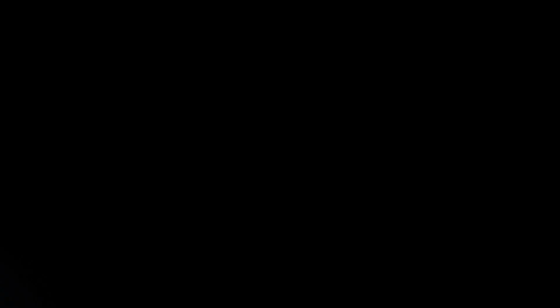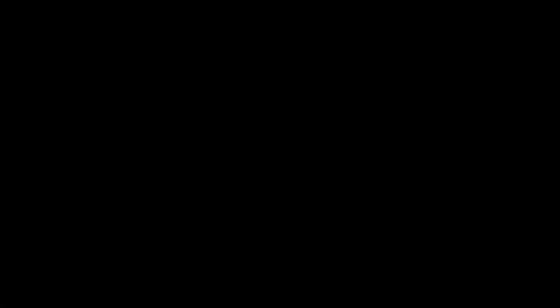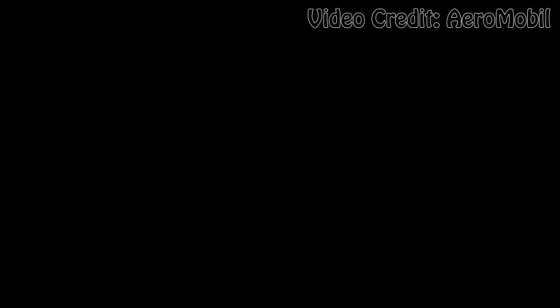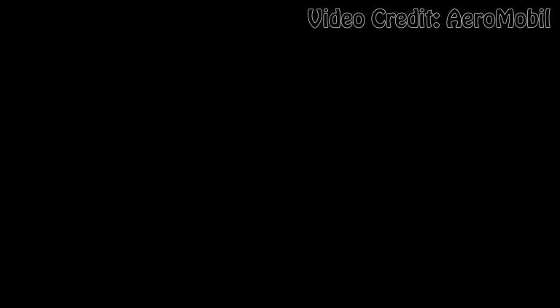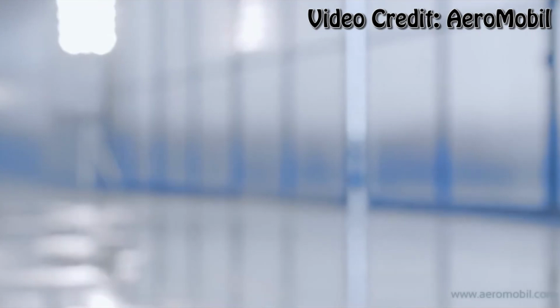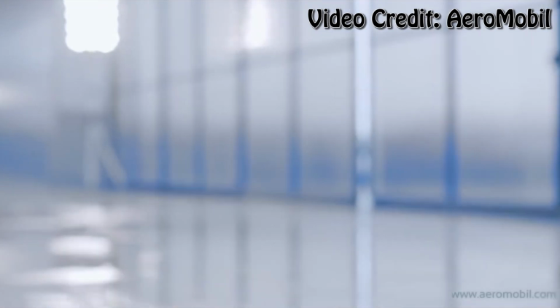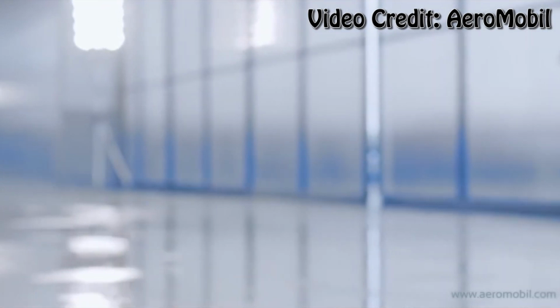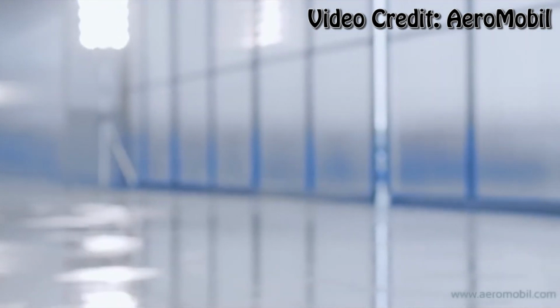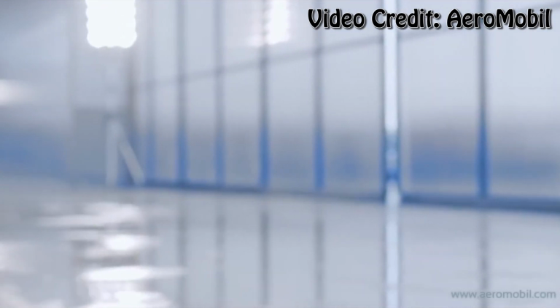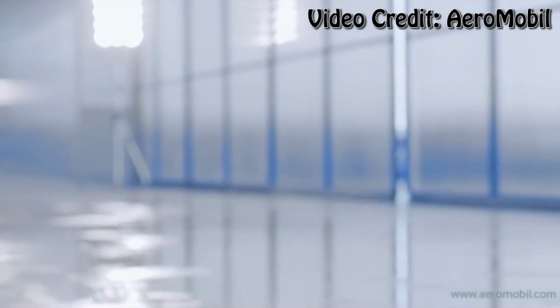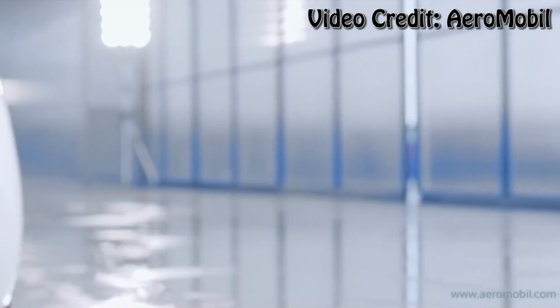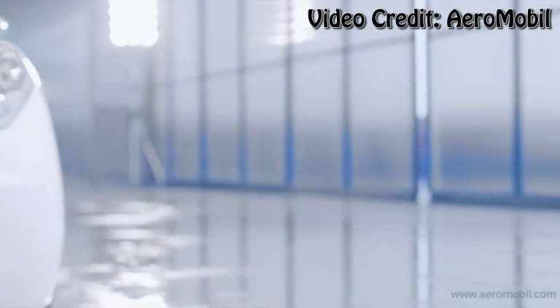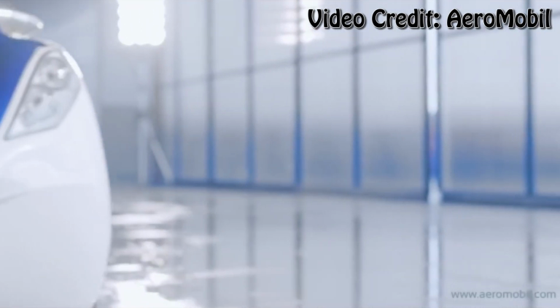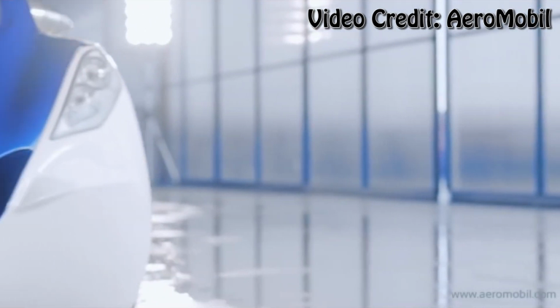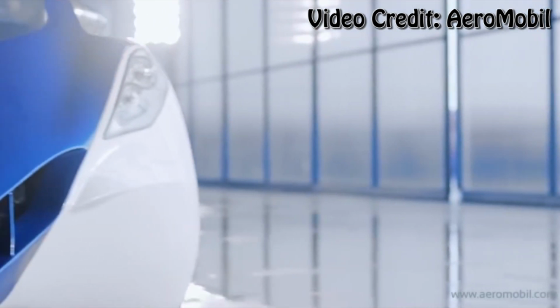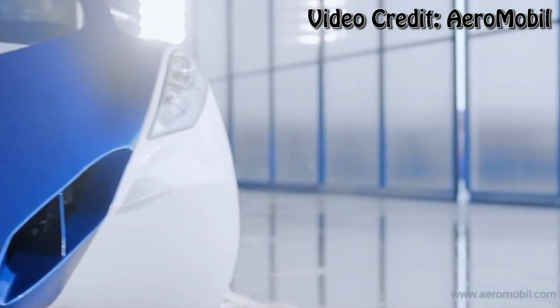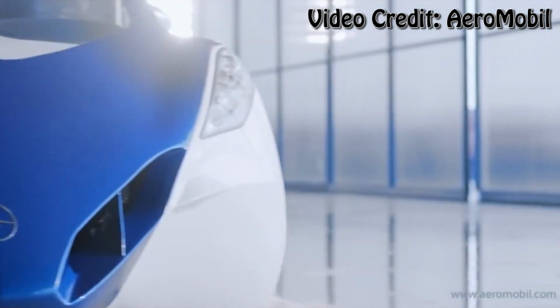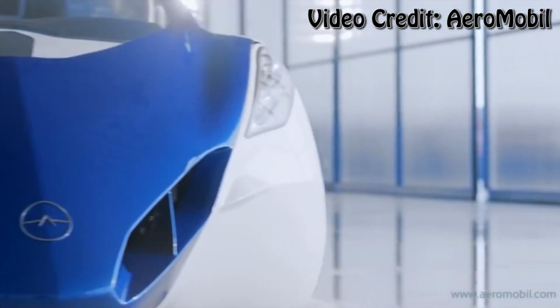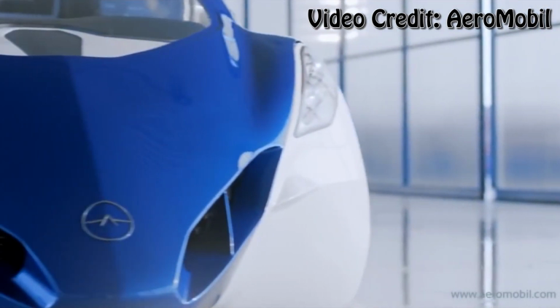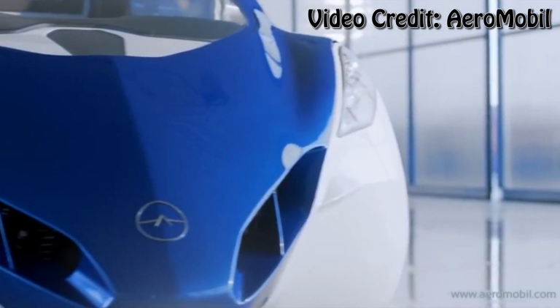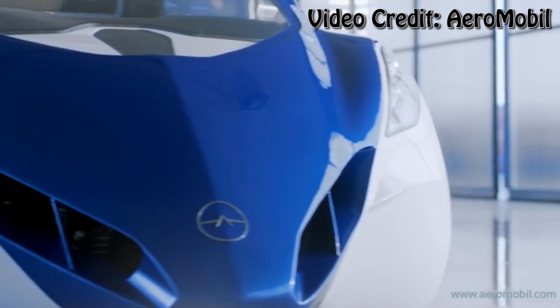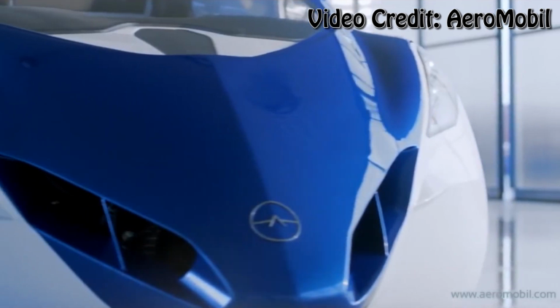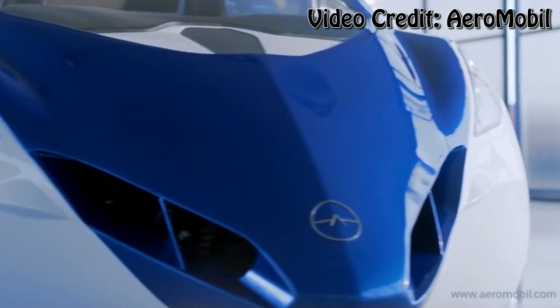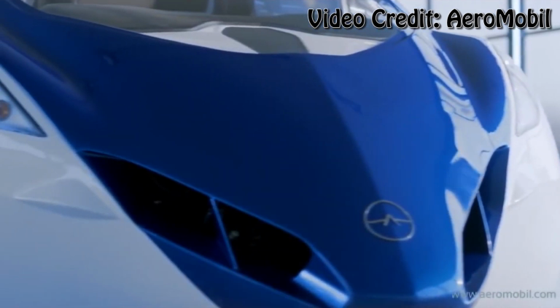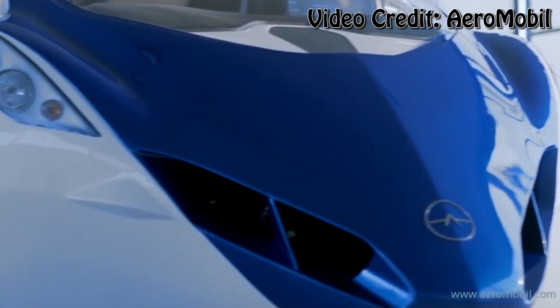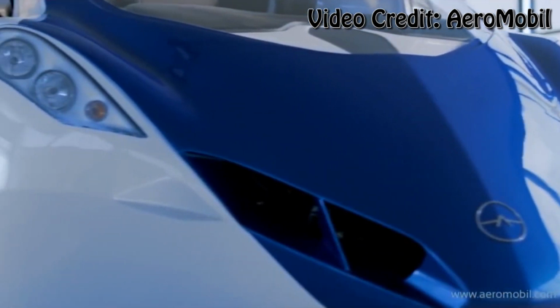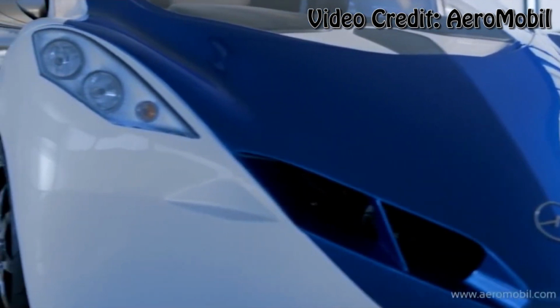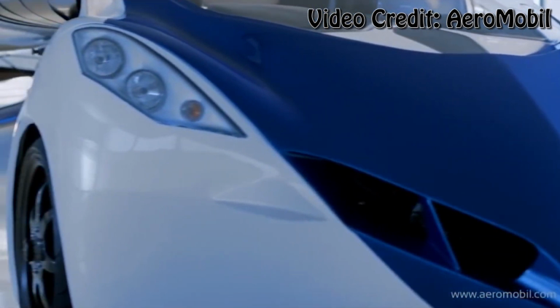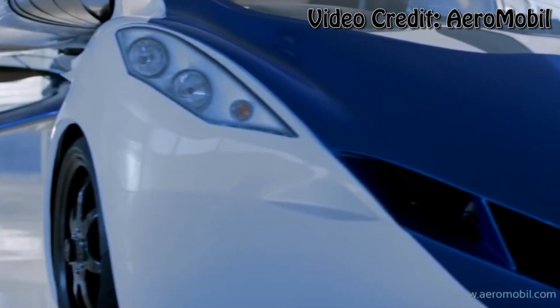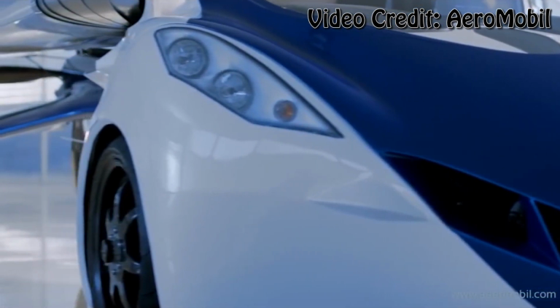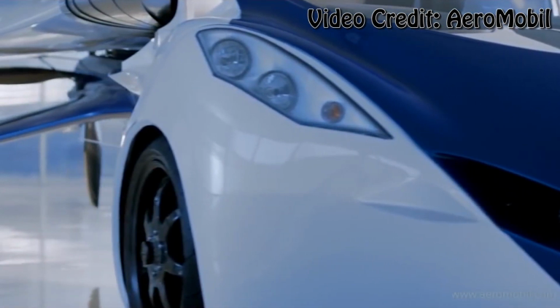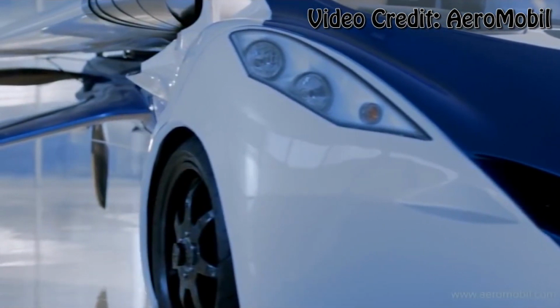Hey, what's up everyone, CT and Technology News here, and today I'm taking a look at the AeroMobile 3.0, which is a brand new flying car that's as futuristic as you would expect.